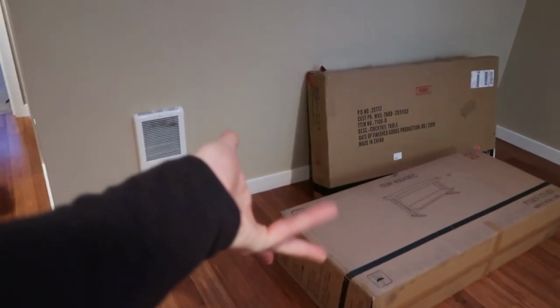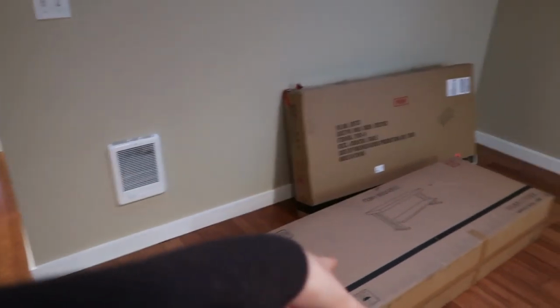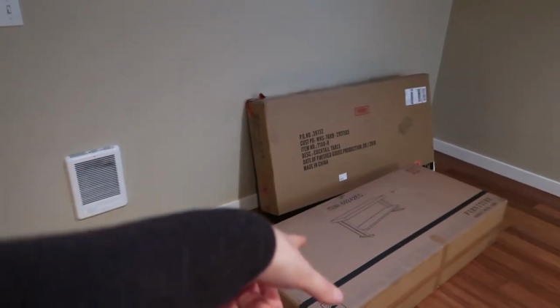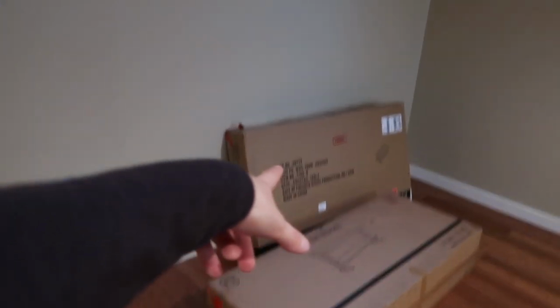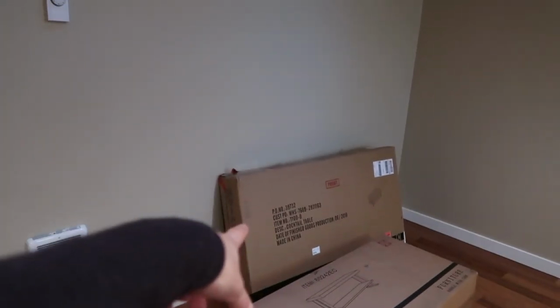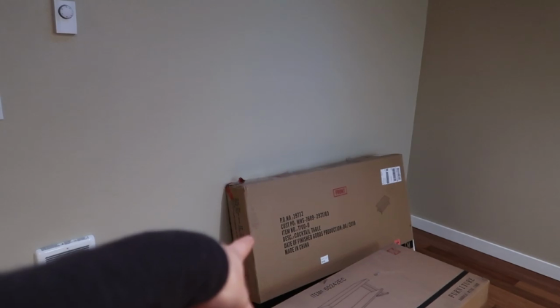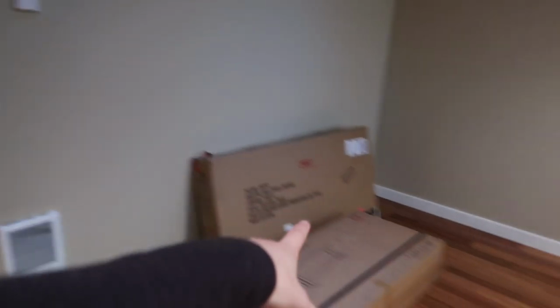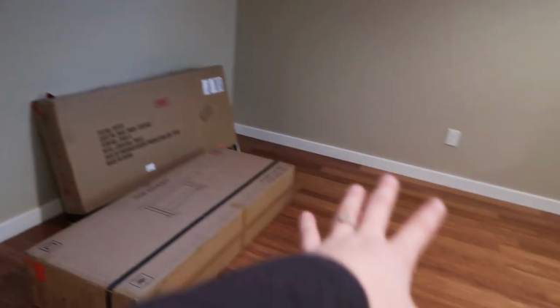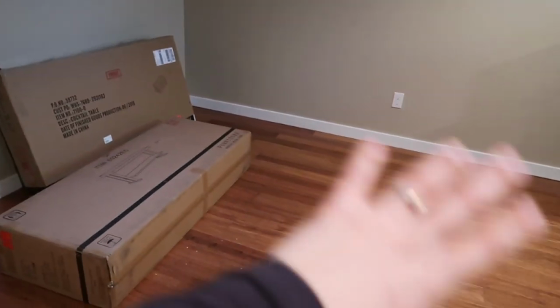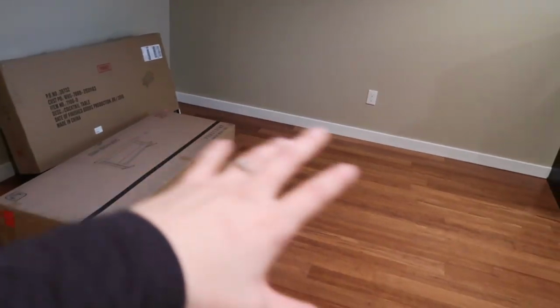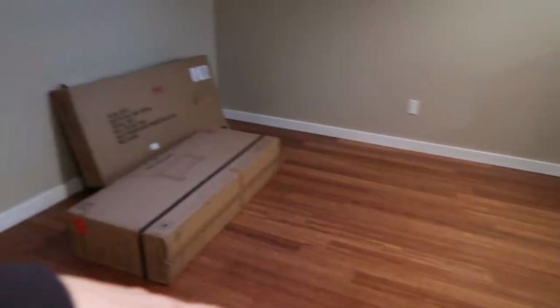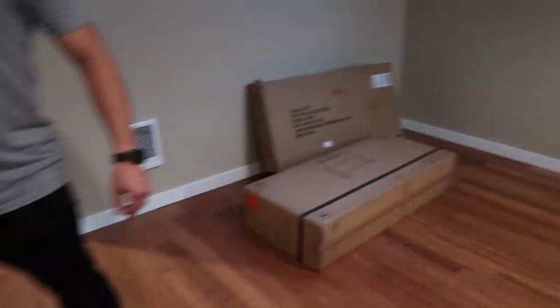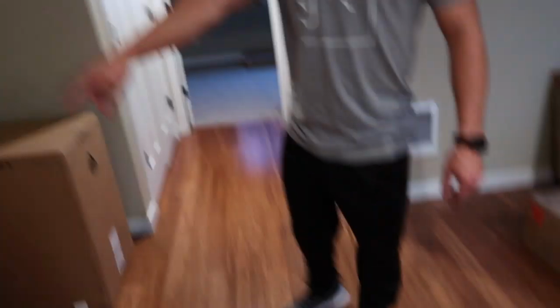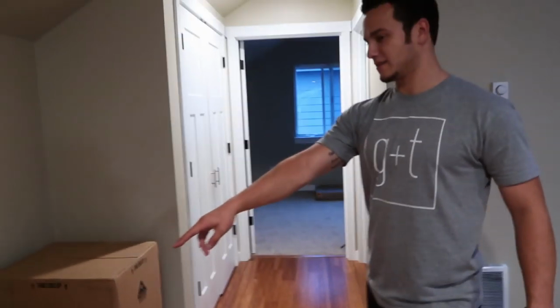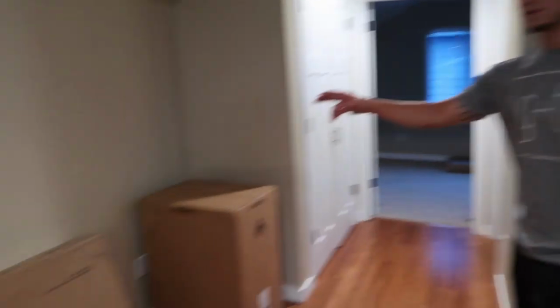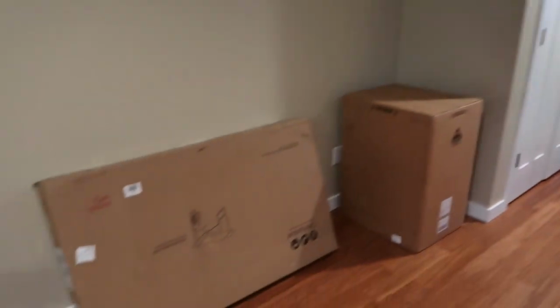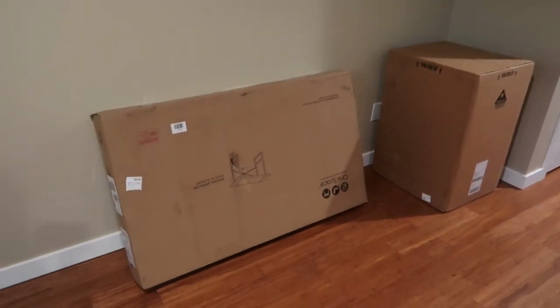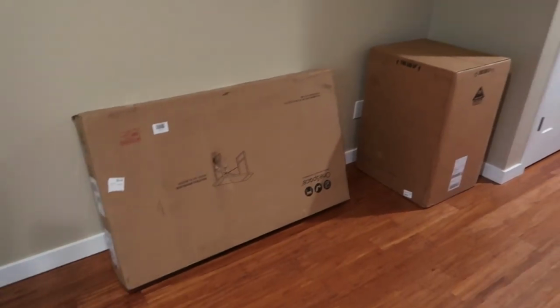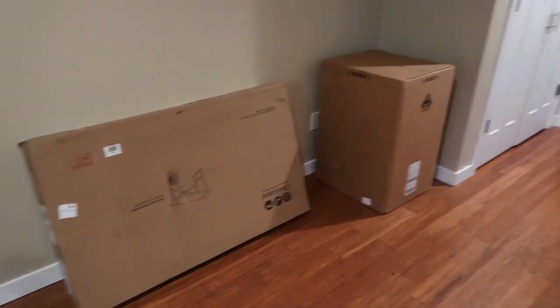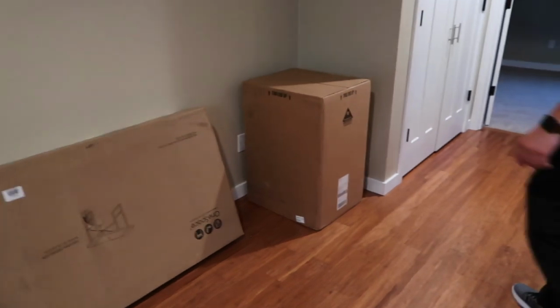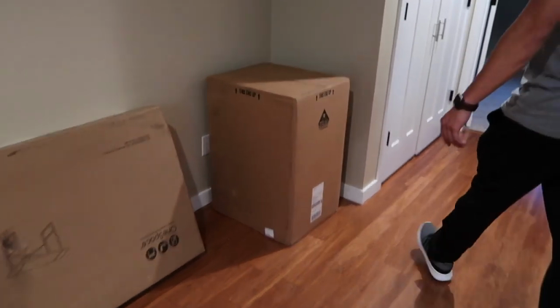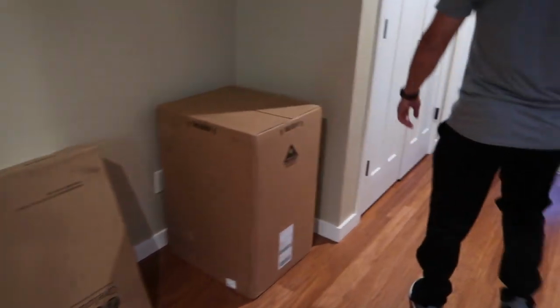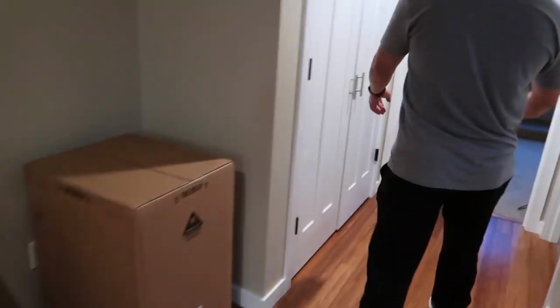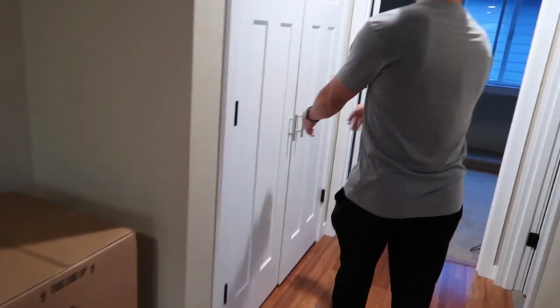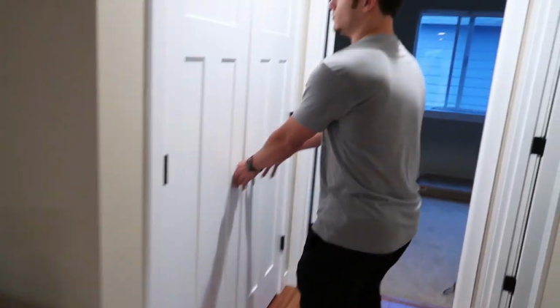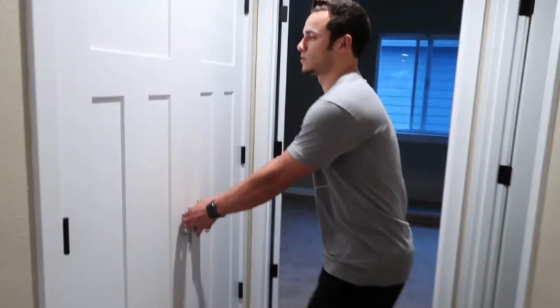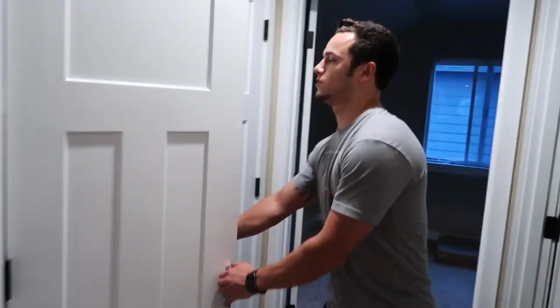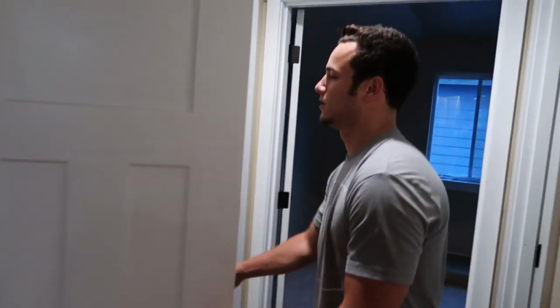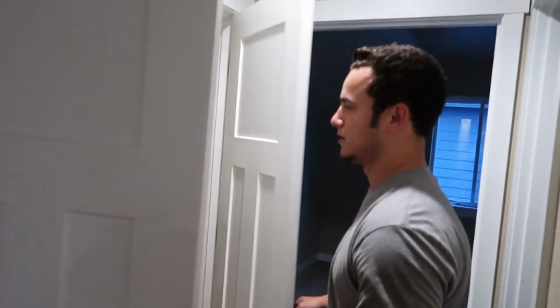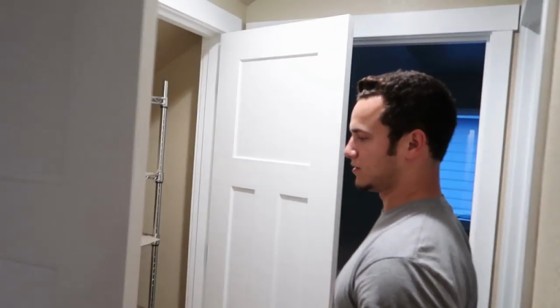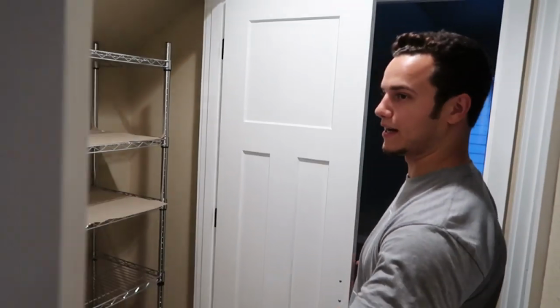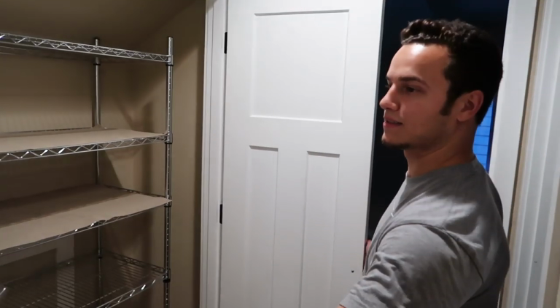That's our TV stand, coffee table. We still have to figure out a couch situation. Filing cabinet, and then in here we got some more storage — just nice.